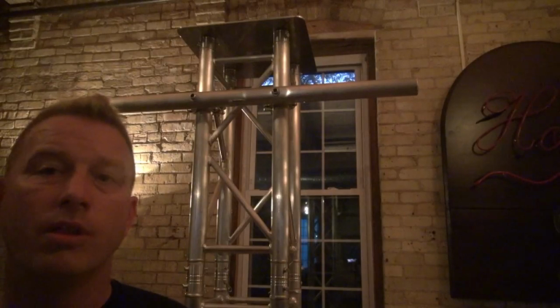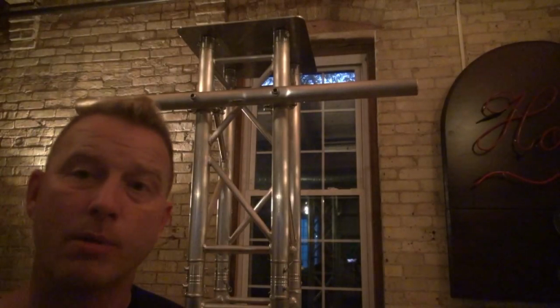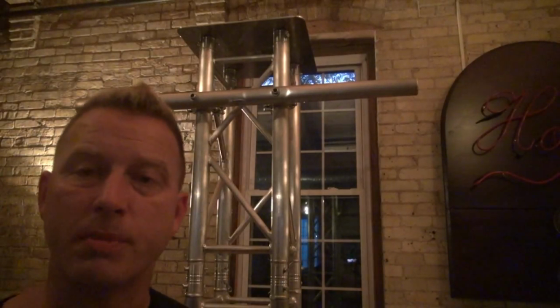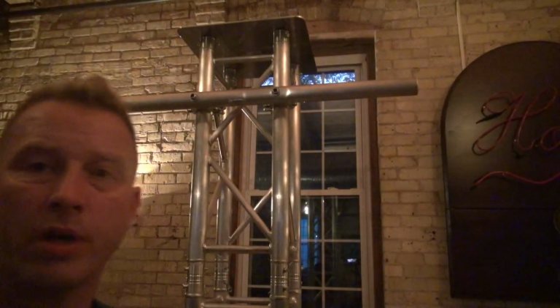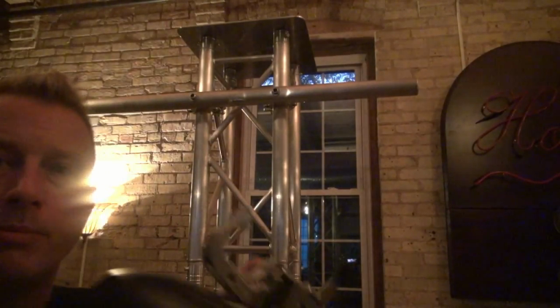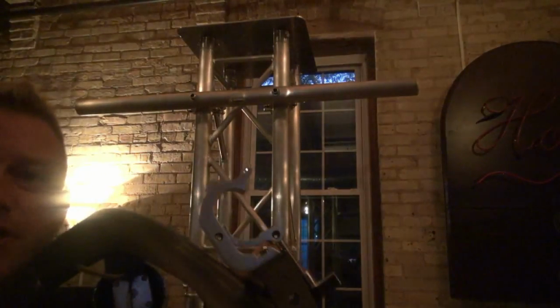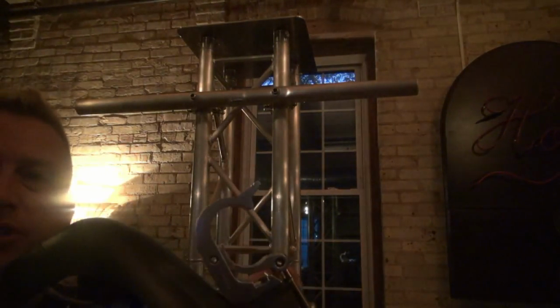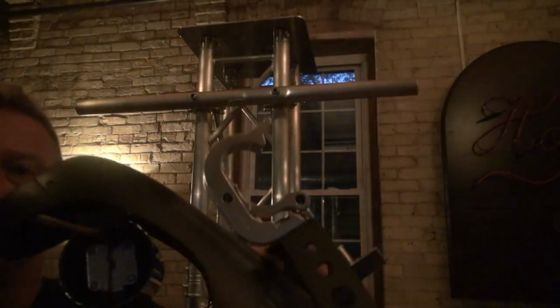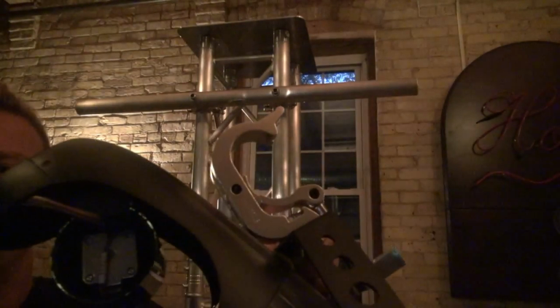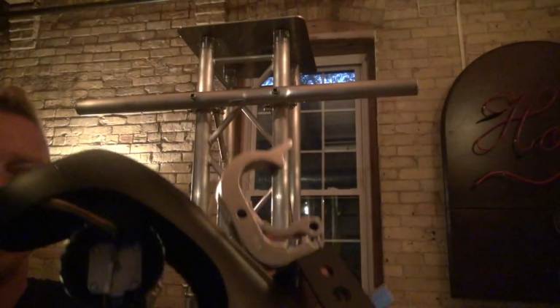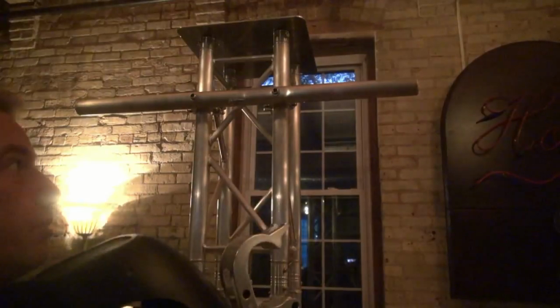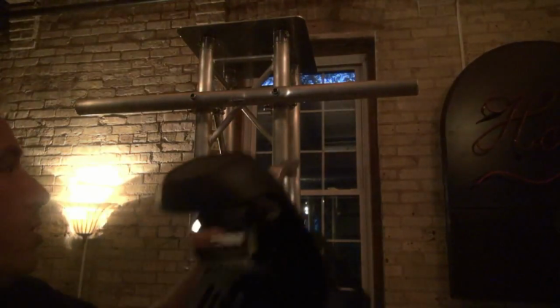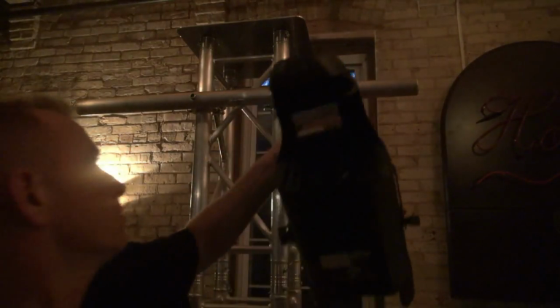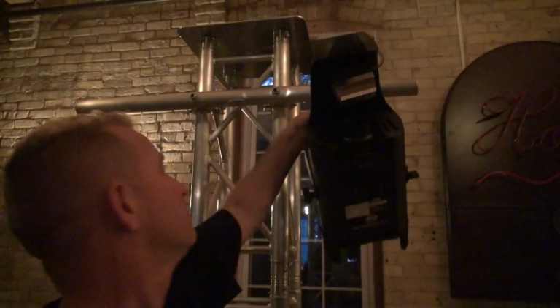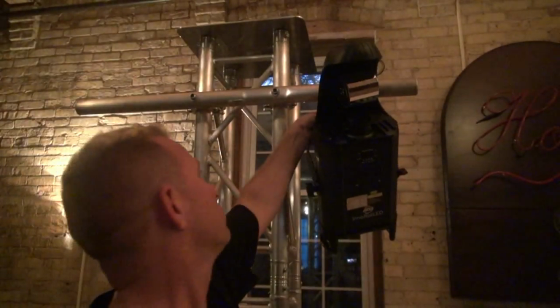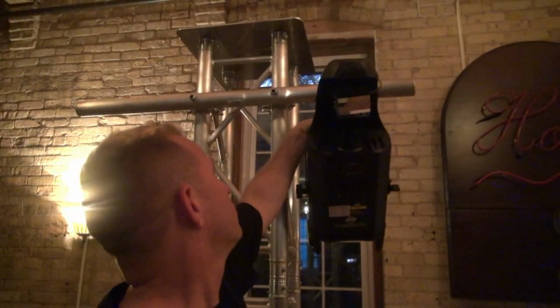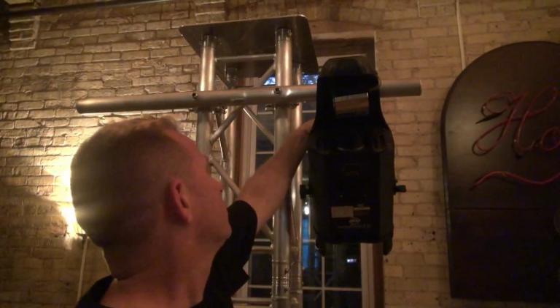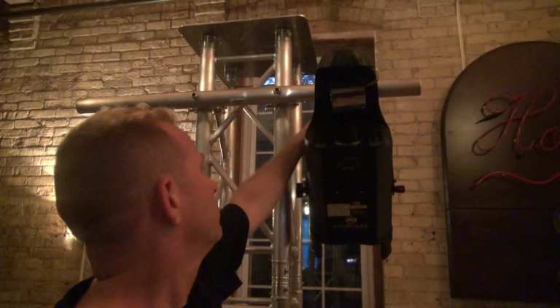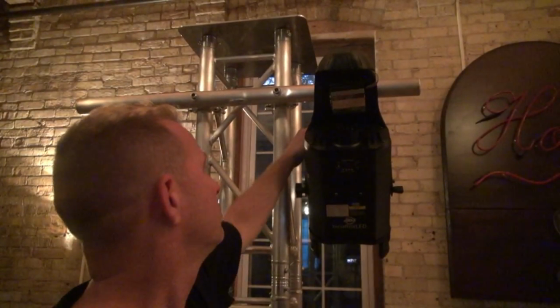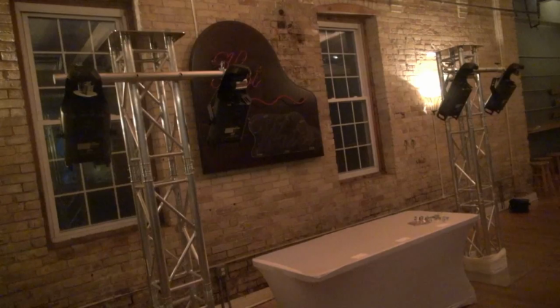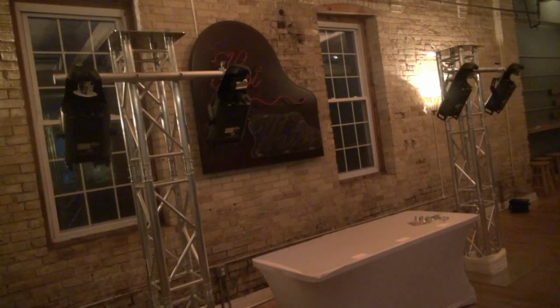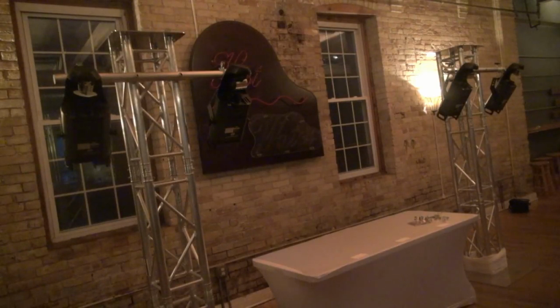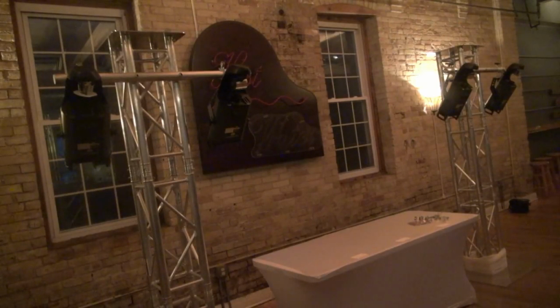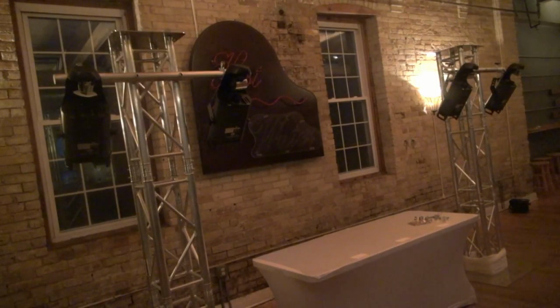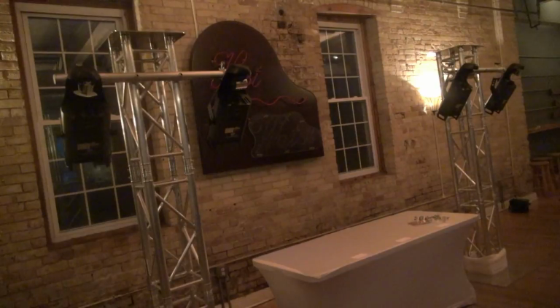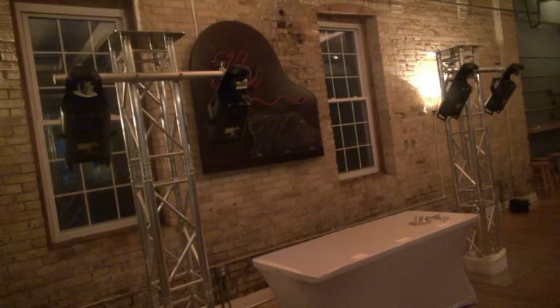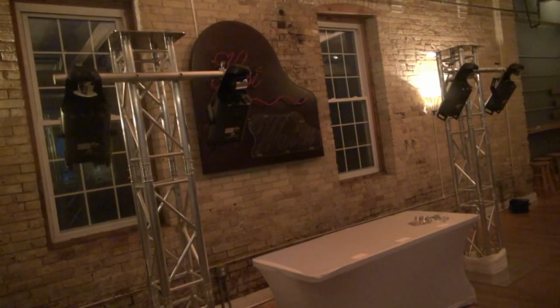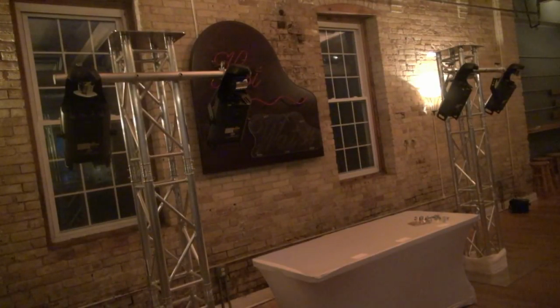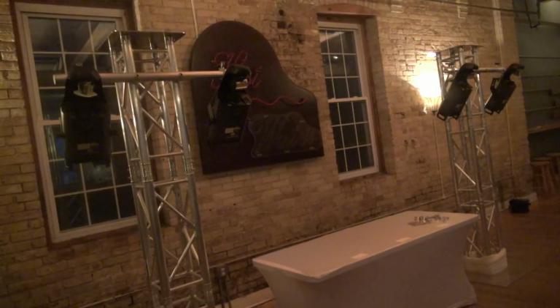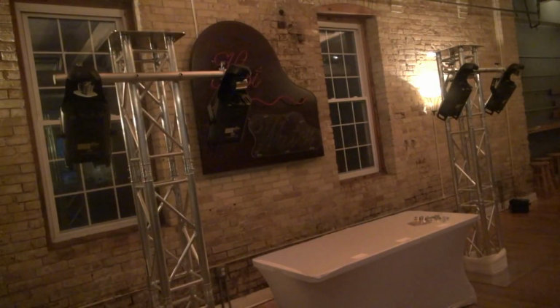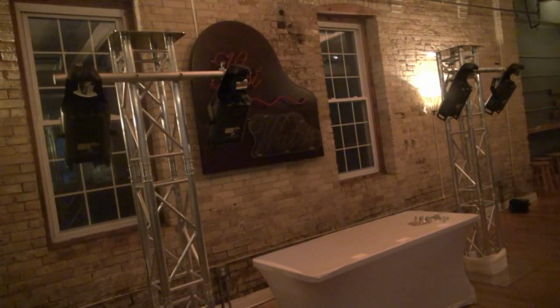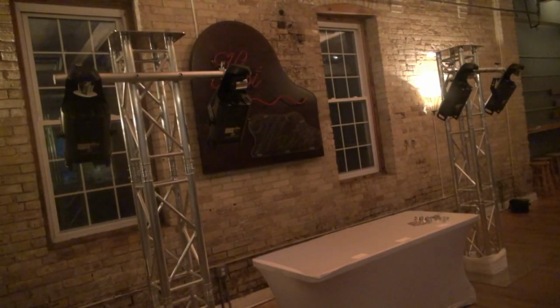Now we got our bars mounted, we're gonna go ahead and put some lights on using these cool trigger clamps from Global Truss. There's a cool way you can hang some scanners or whatever you want from your Global Truss without putting it on the top.